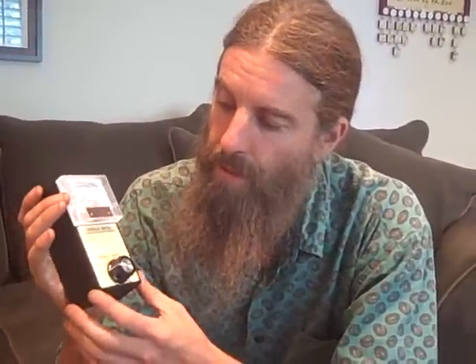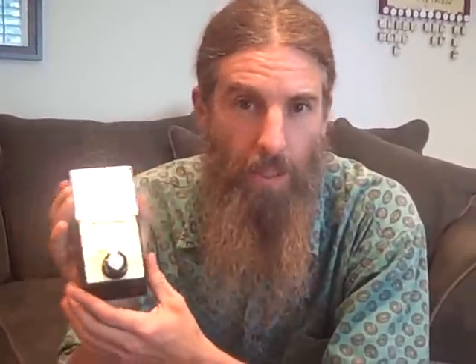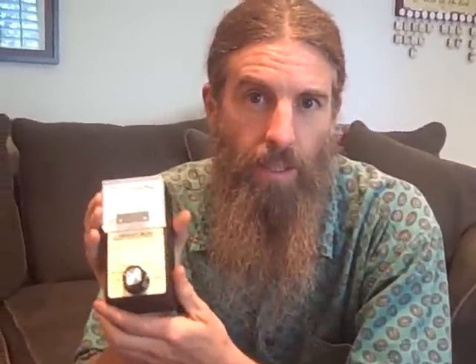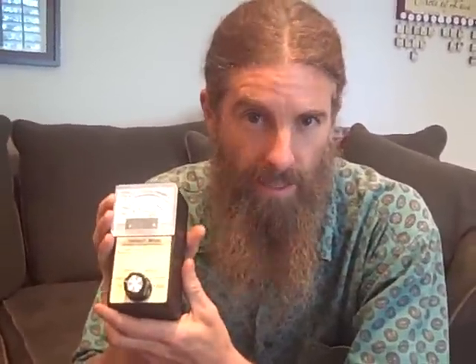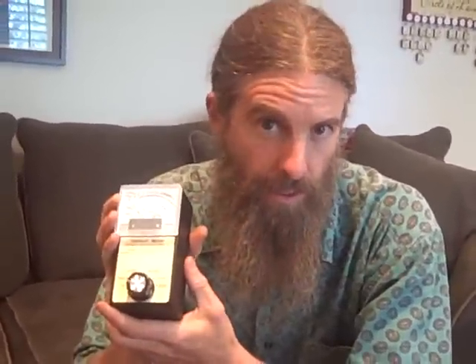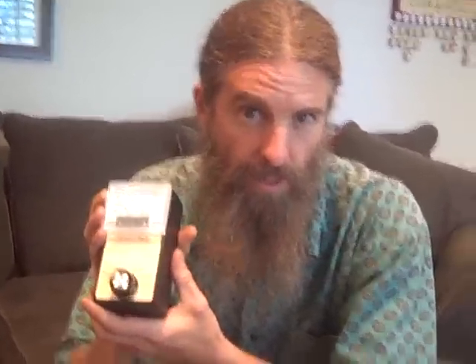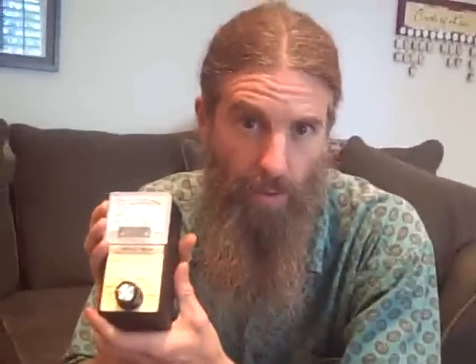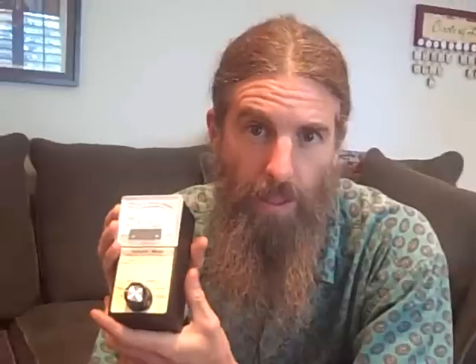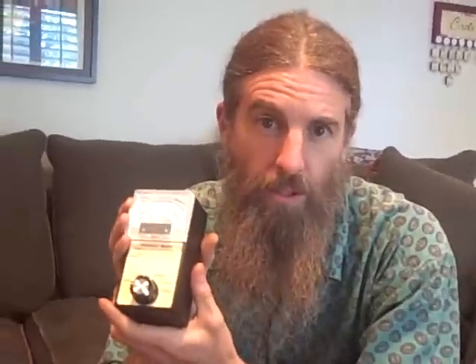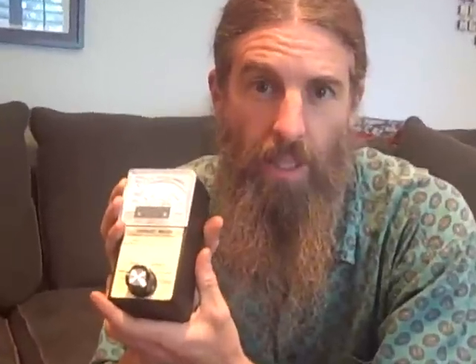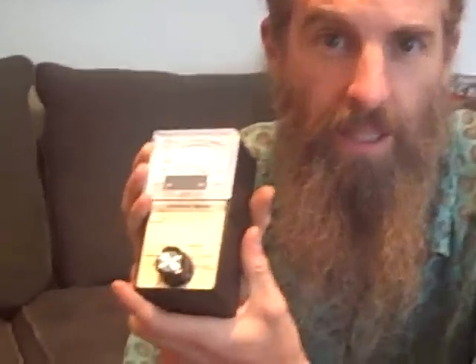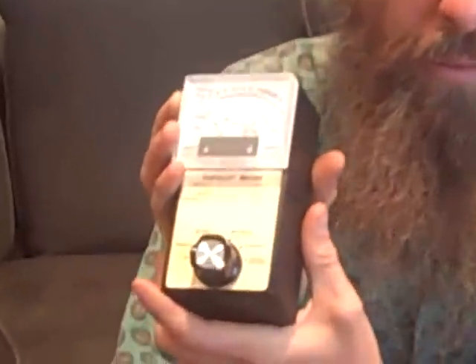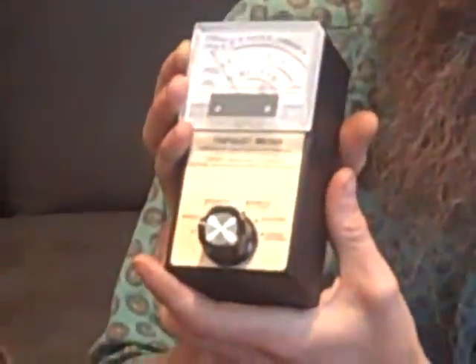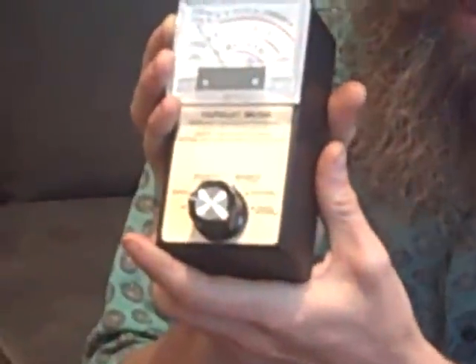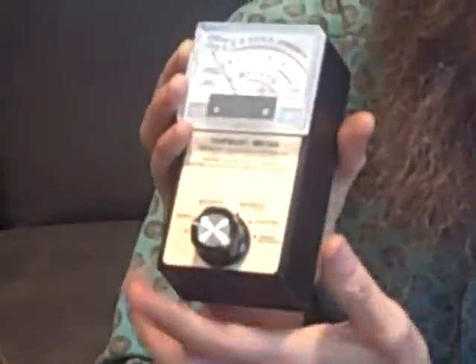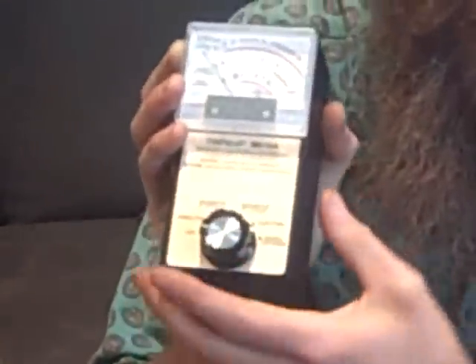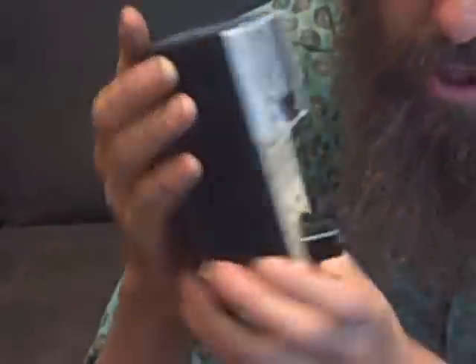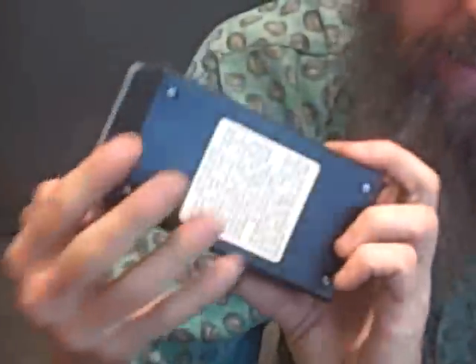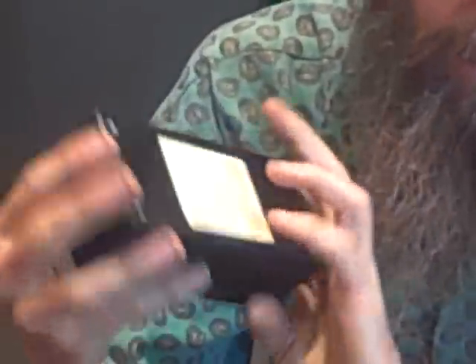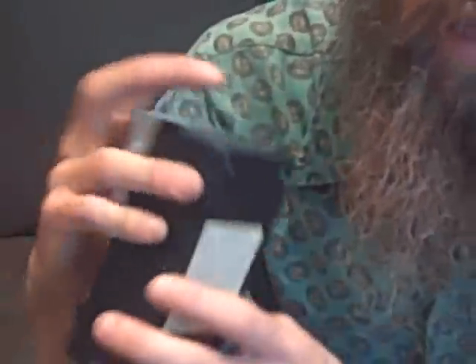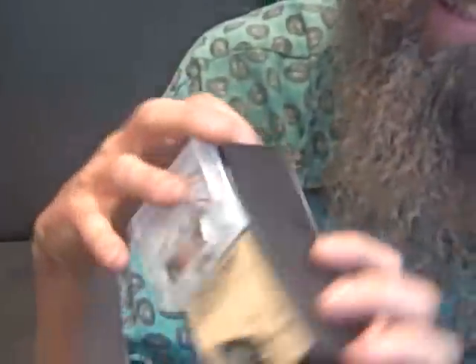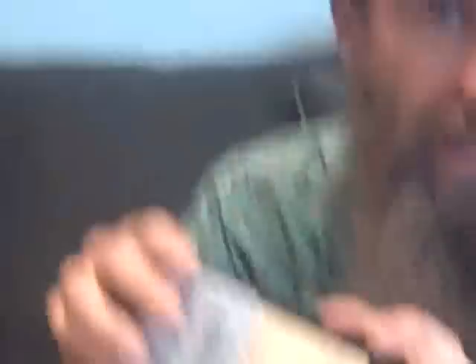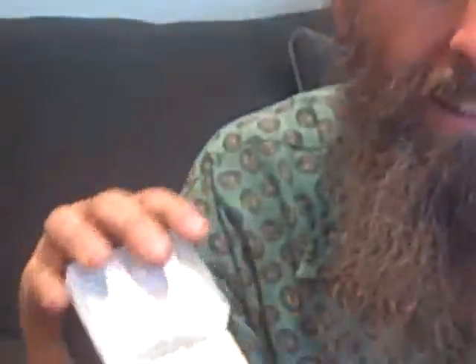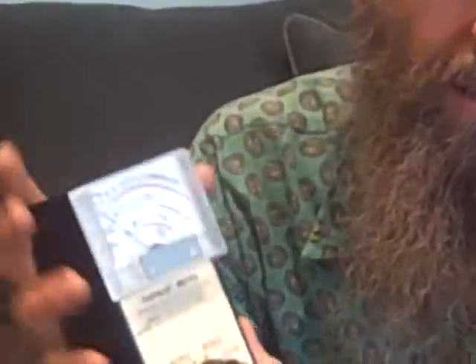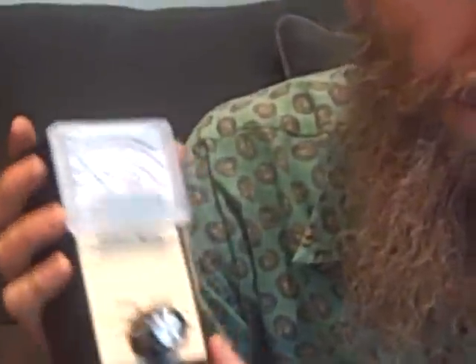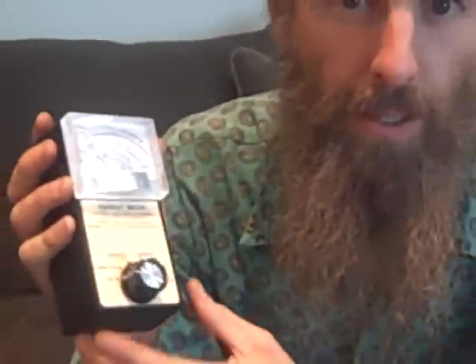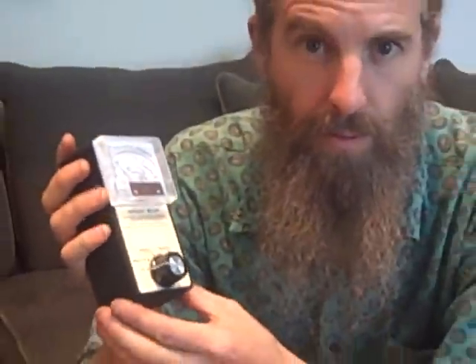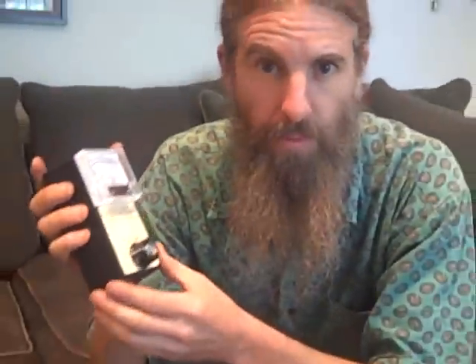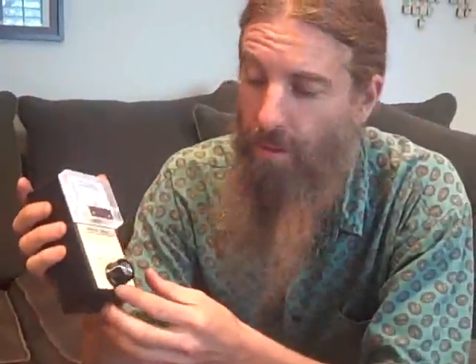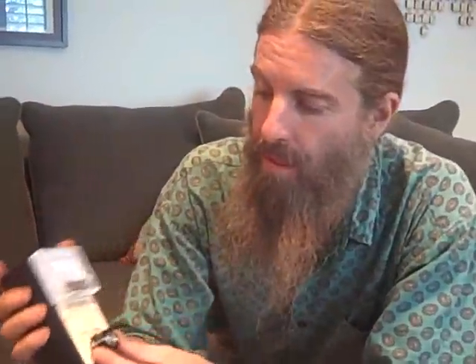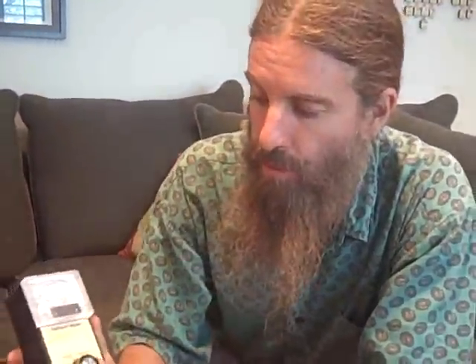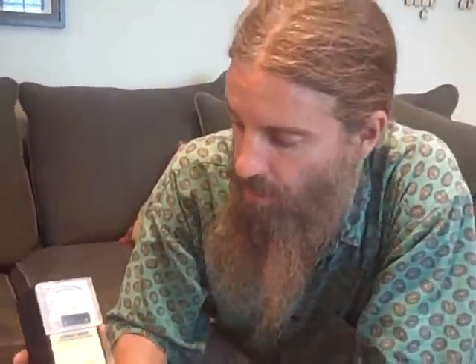This meter is a three-axis meter, which means it measures the EMFs from every direction. You don't have to turn it like you would with a single axis, so it's a much better type of meter.